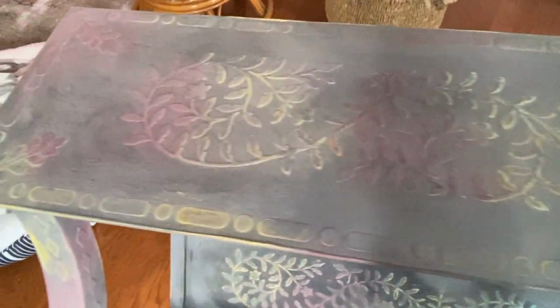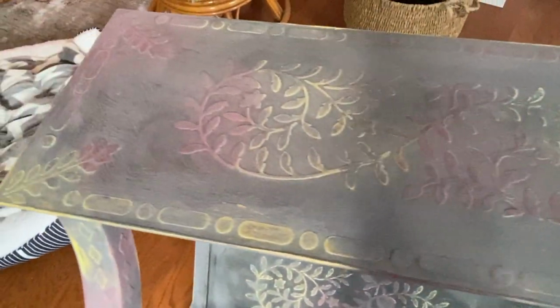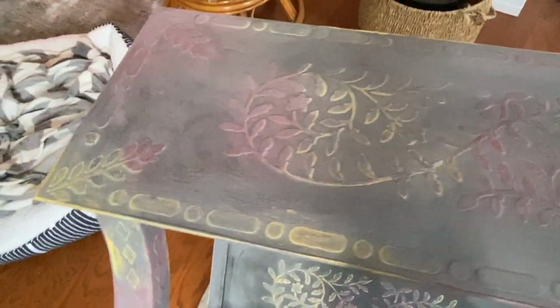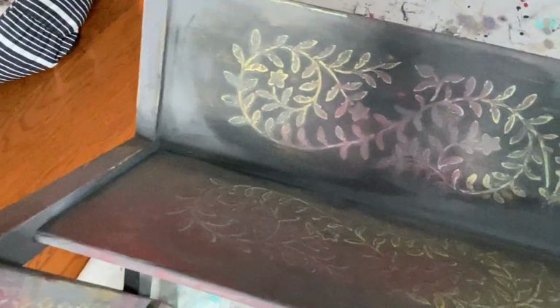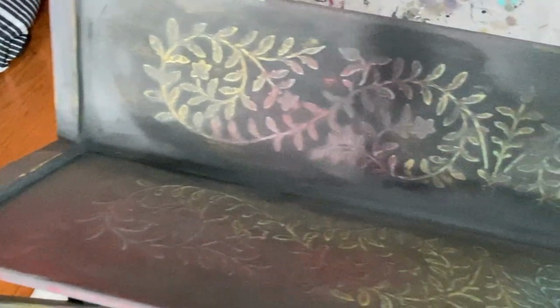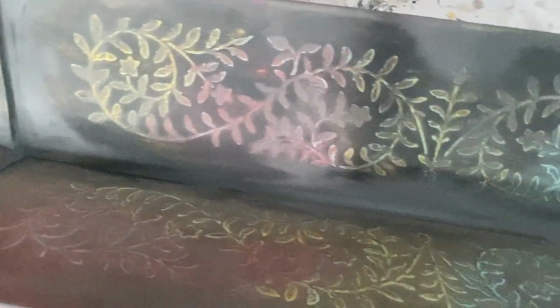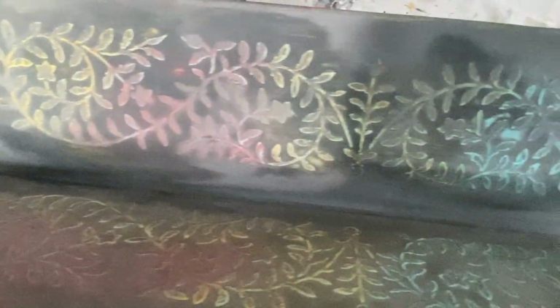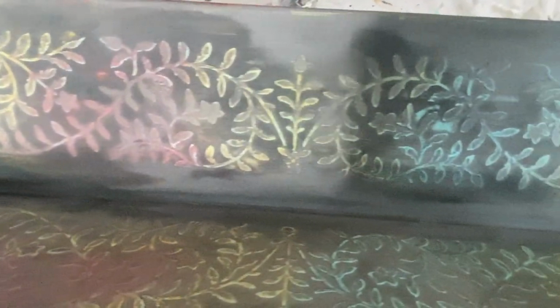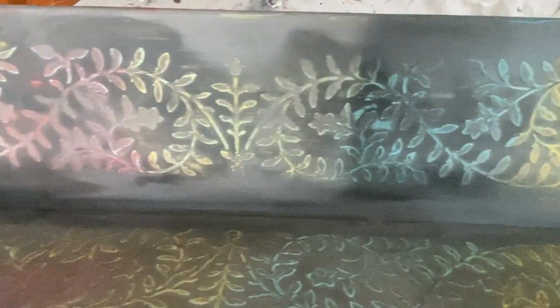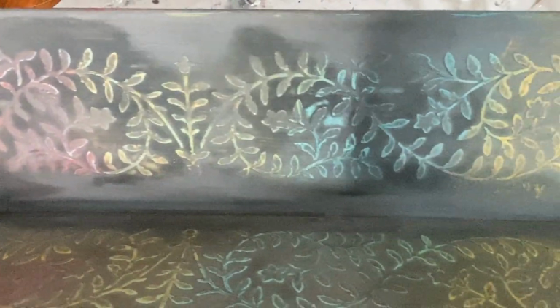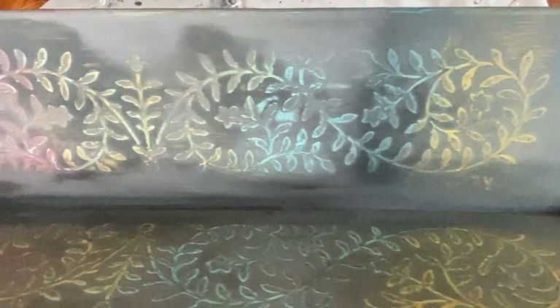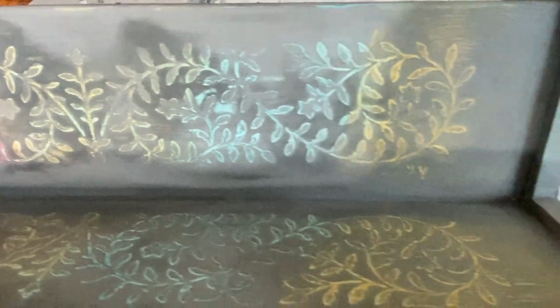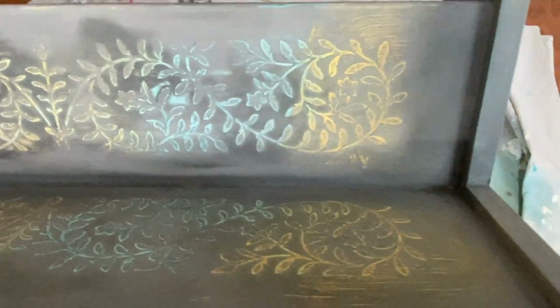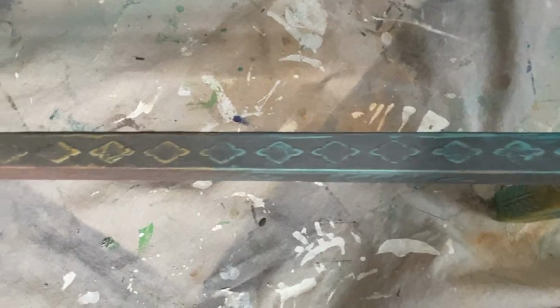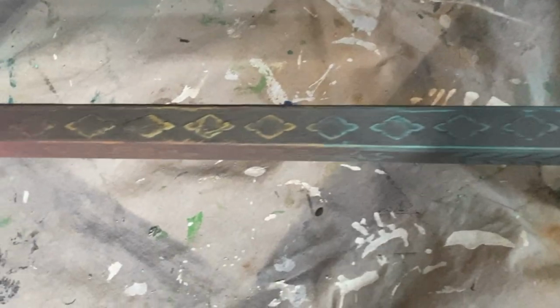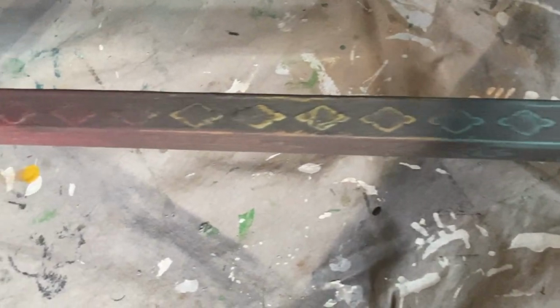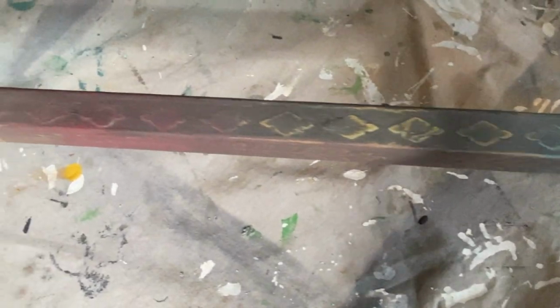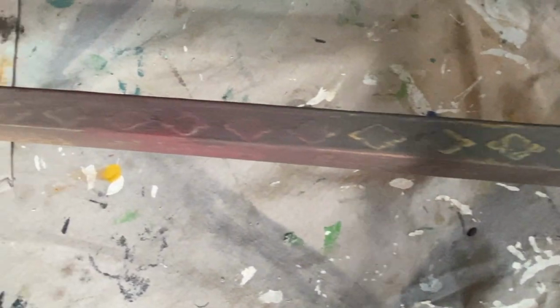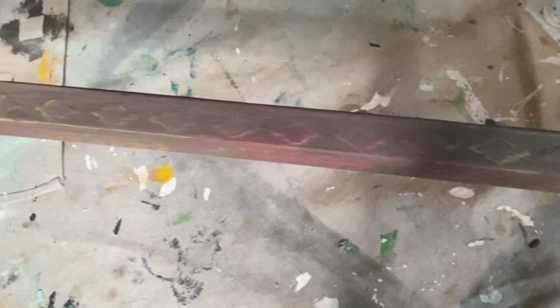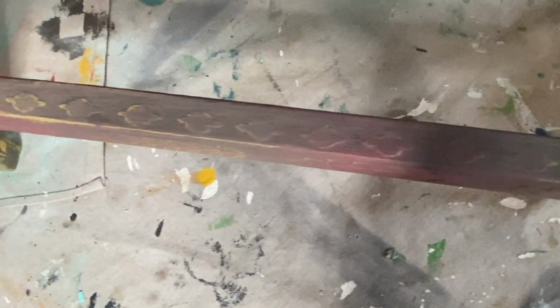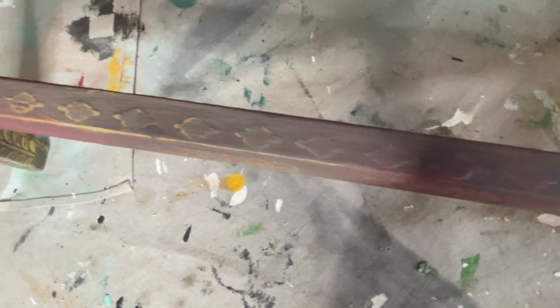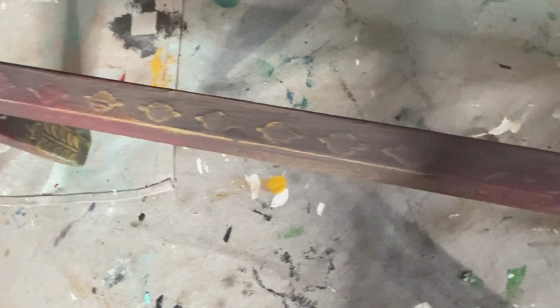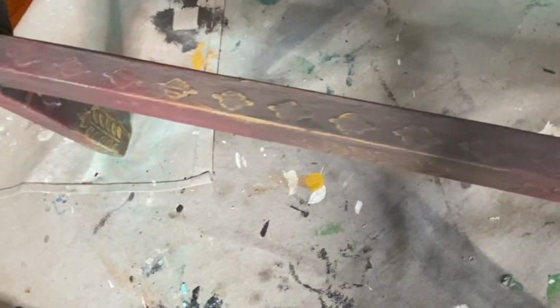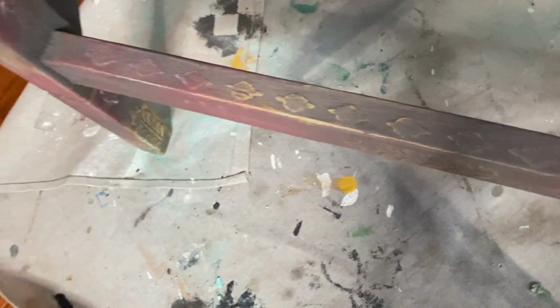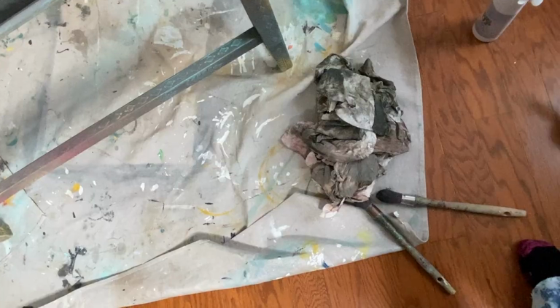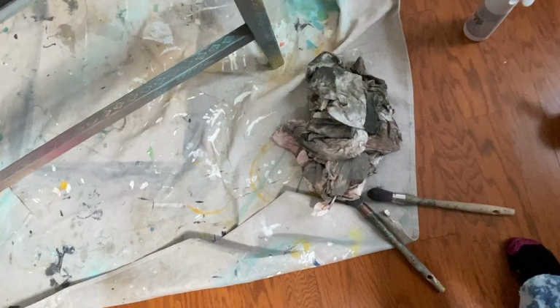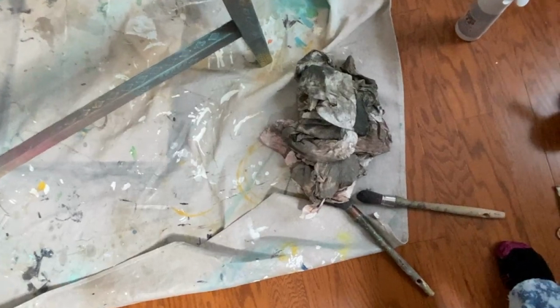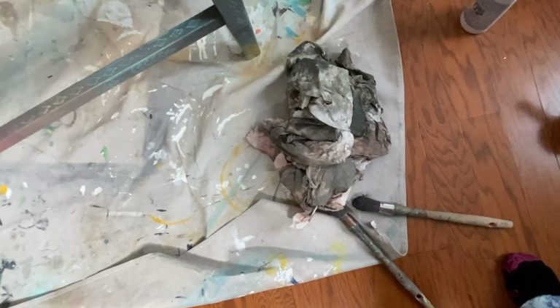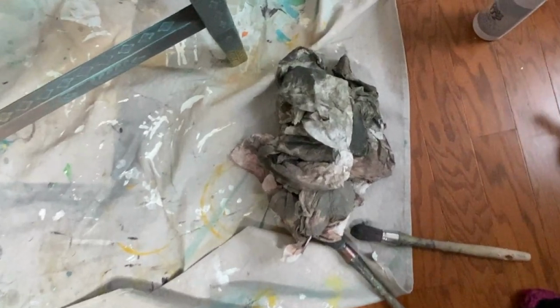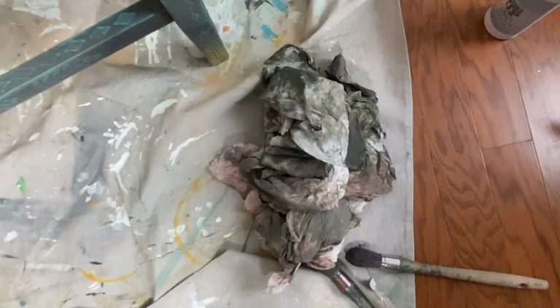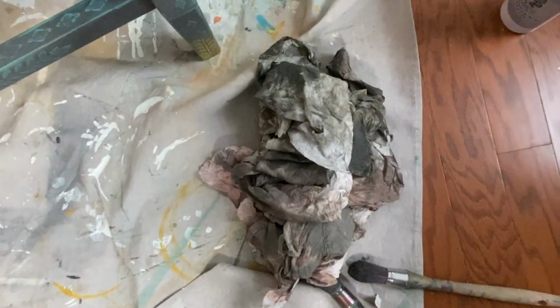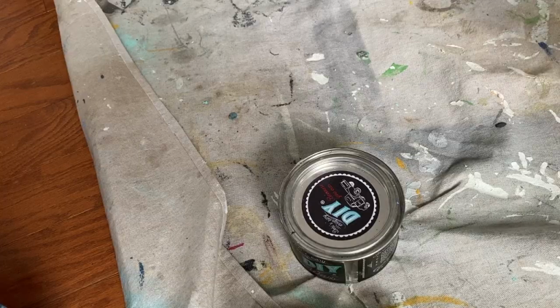Right now it doesn't look like much because it's got a cloudy, maybe a little chalky appearance, but just wait until we get the top coat on. This is a little bit of a messy process — I went through a lot of cloths.